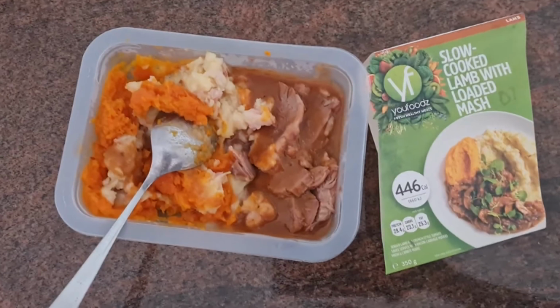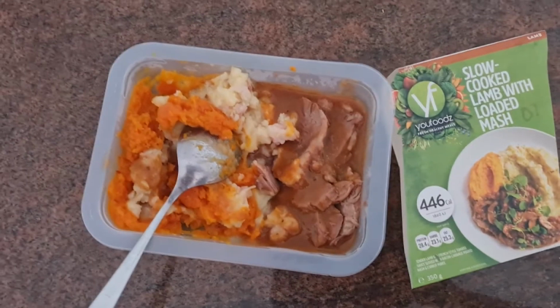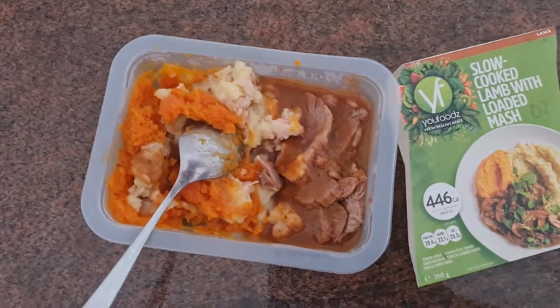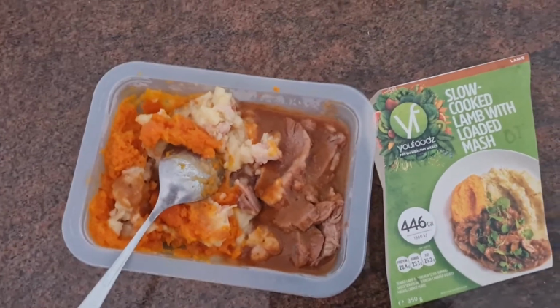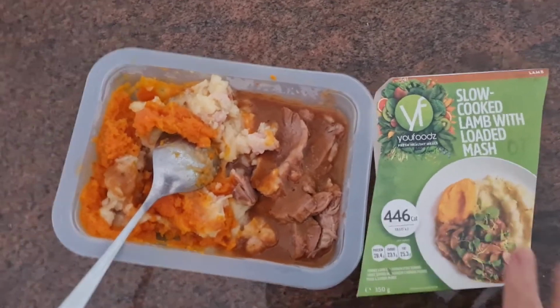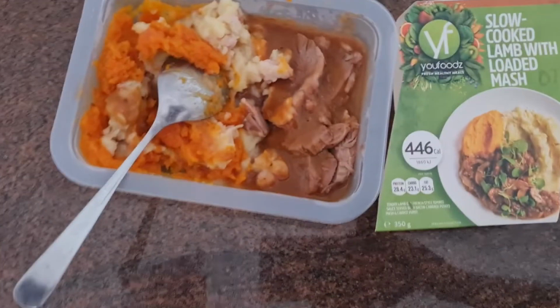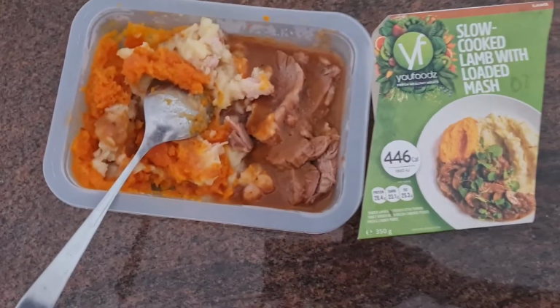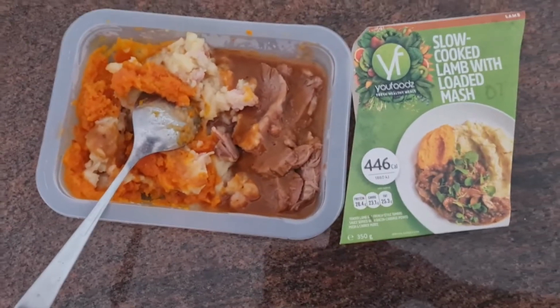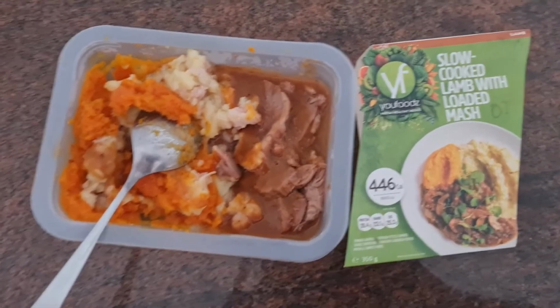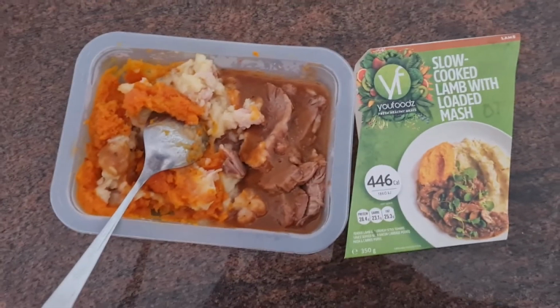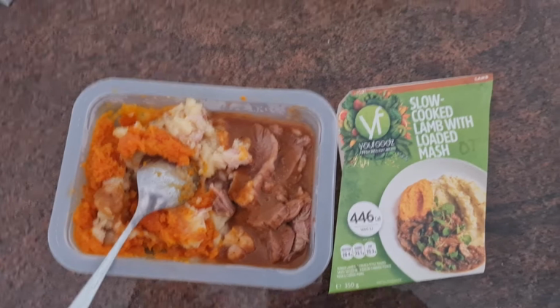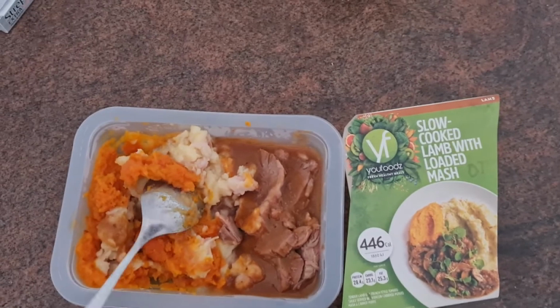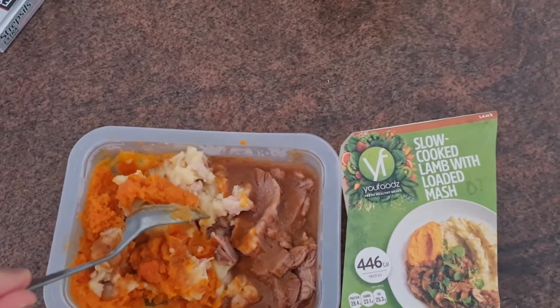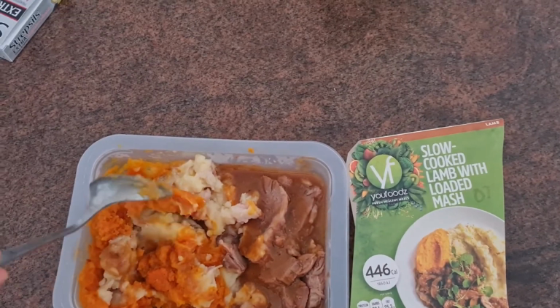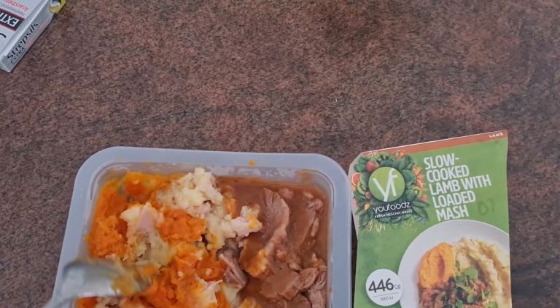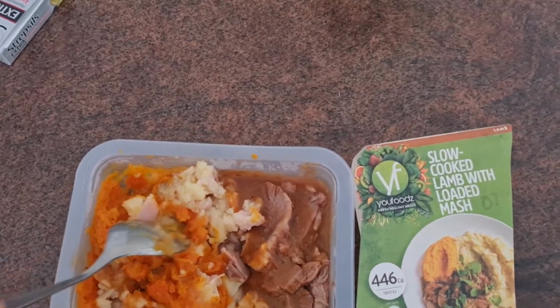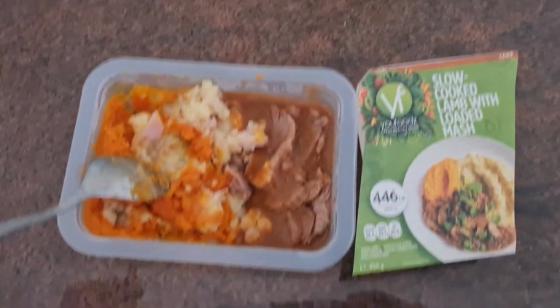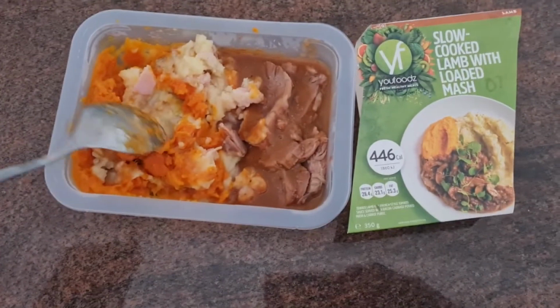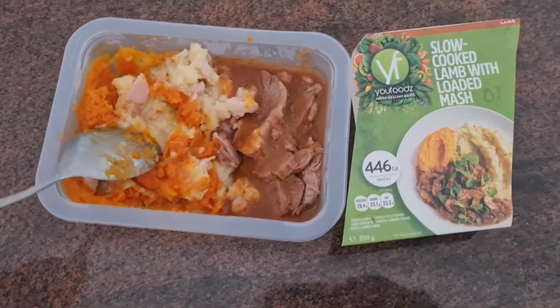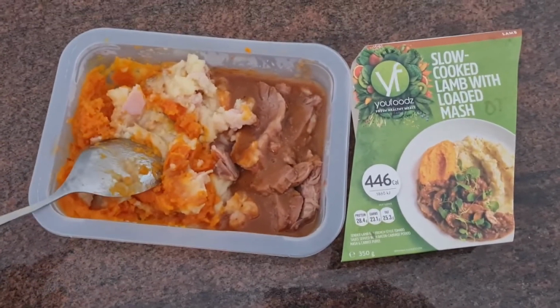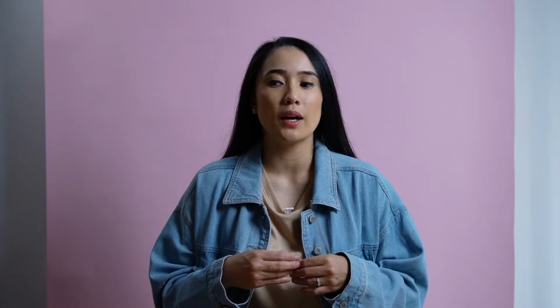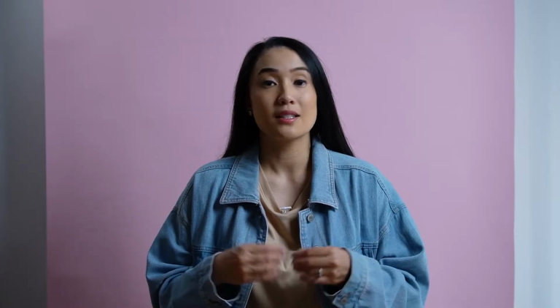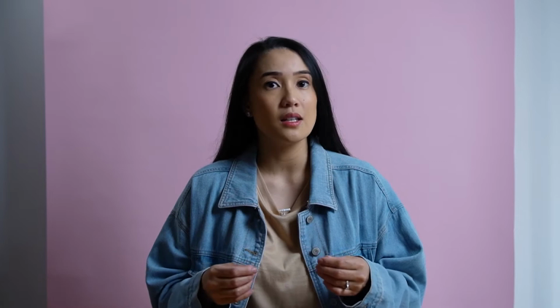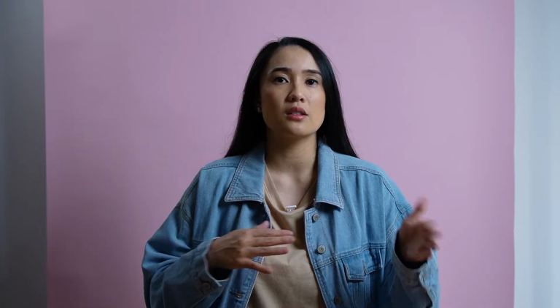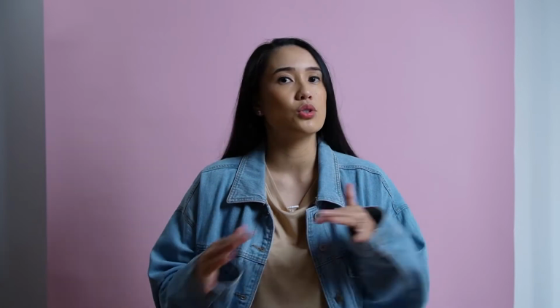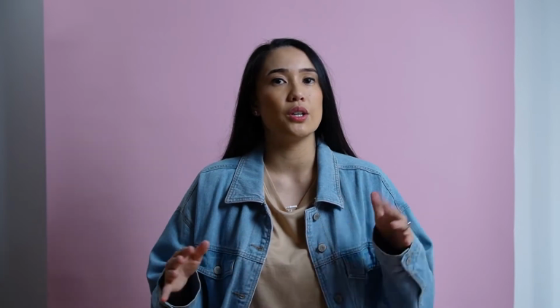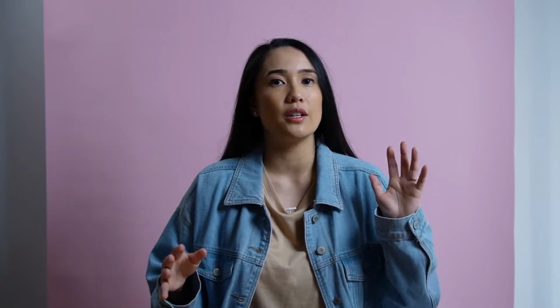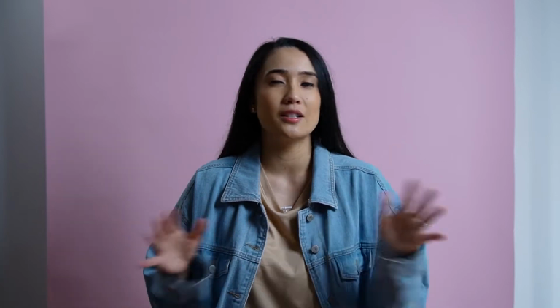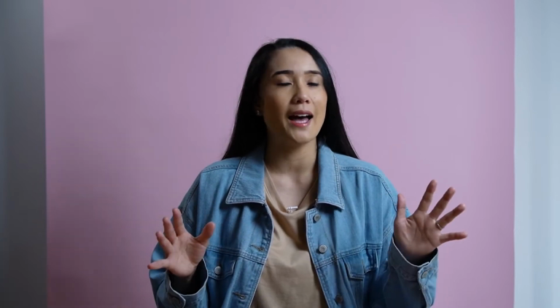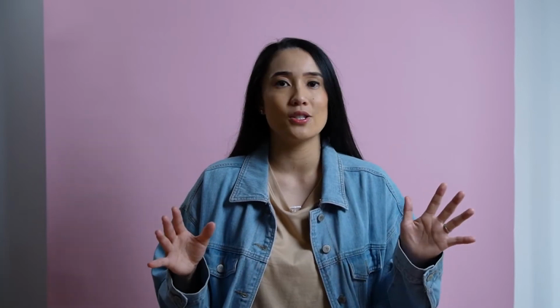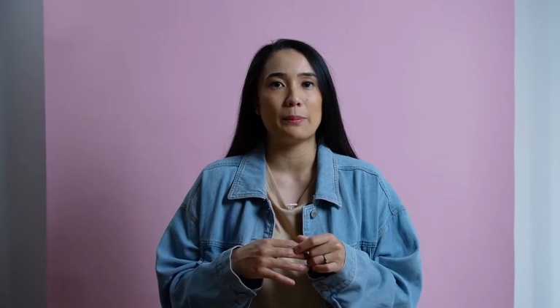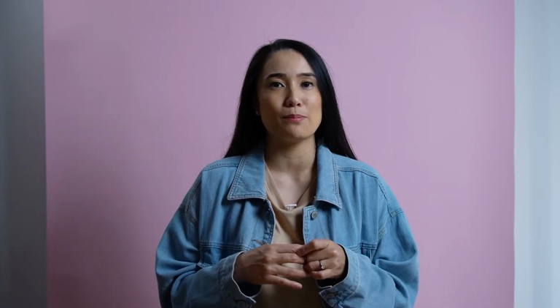Slow cooked lamb with loaded mash. My husband ate this one and he said it was really yummy. The lamb was very soft and the mashed potatoes were also quite tasty. It's not too salty and you don't need to add any salt or pepper to this meal.